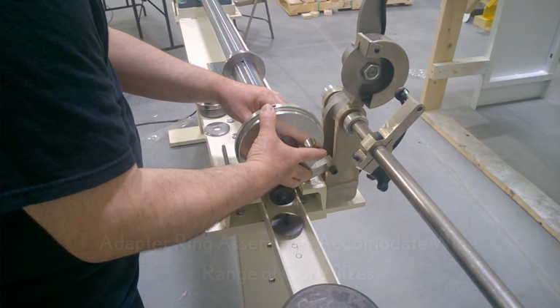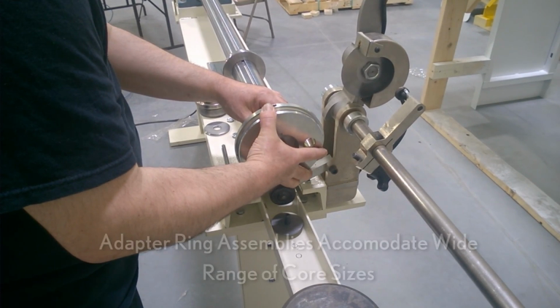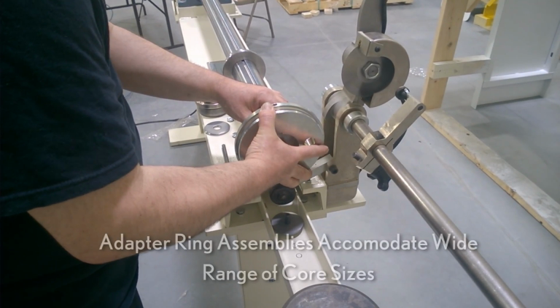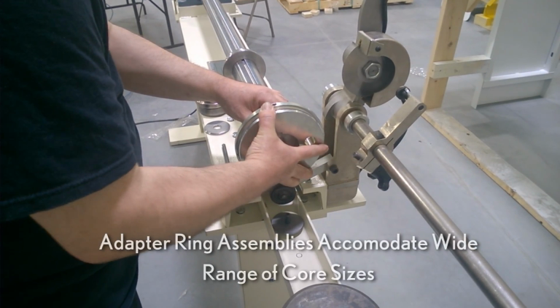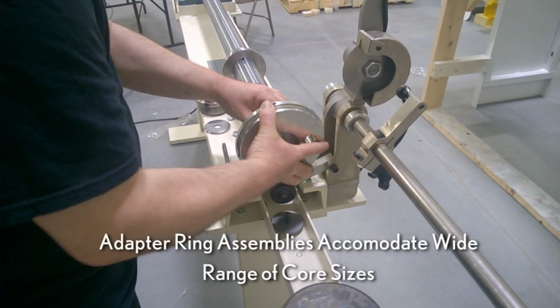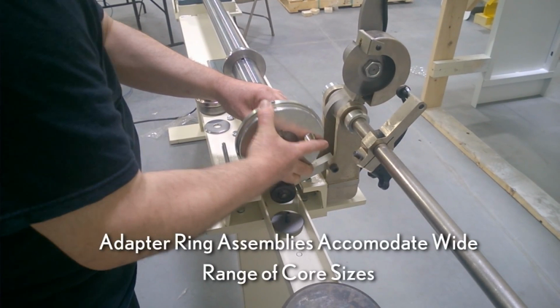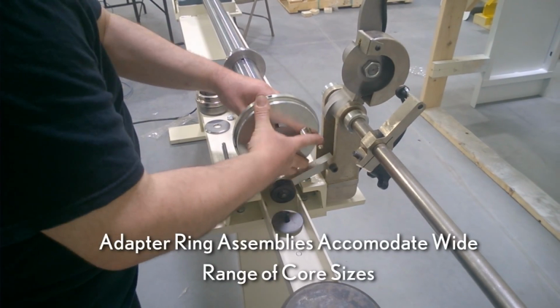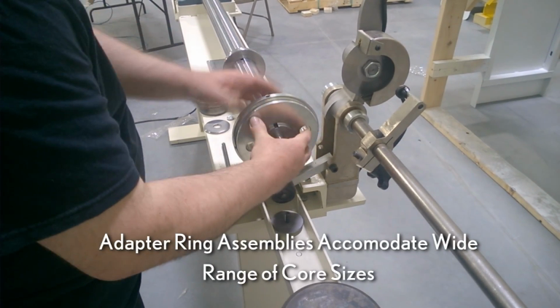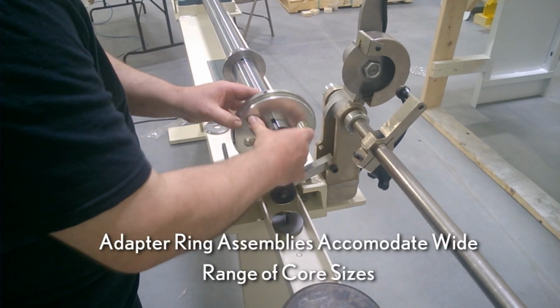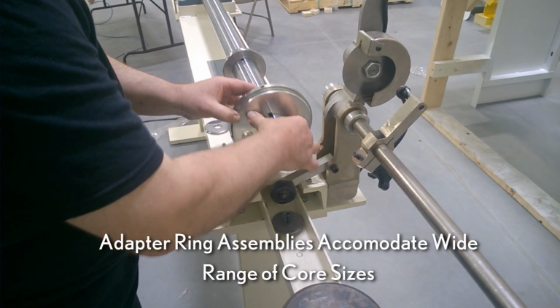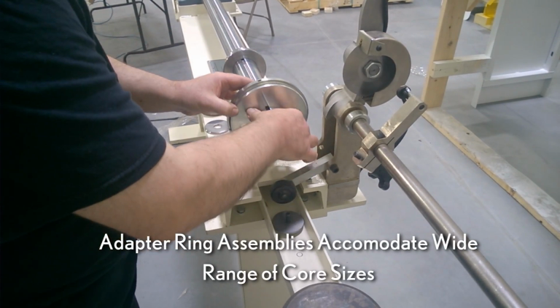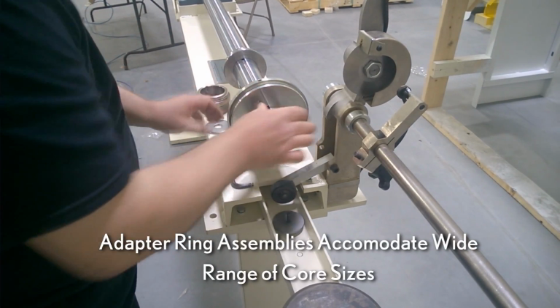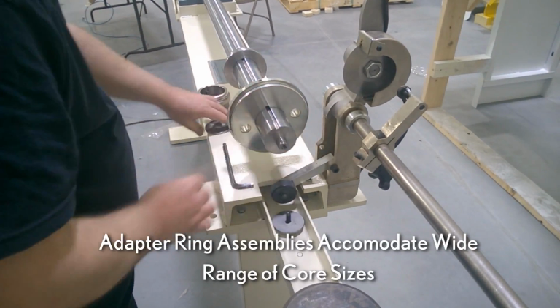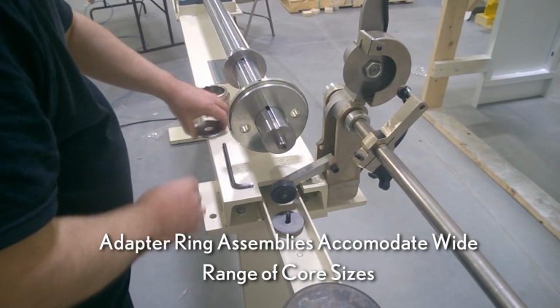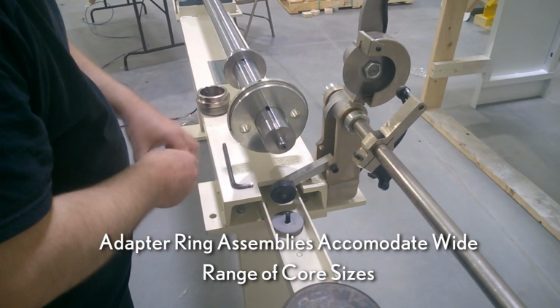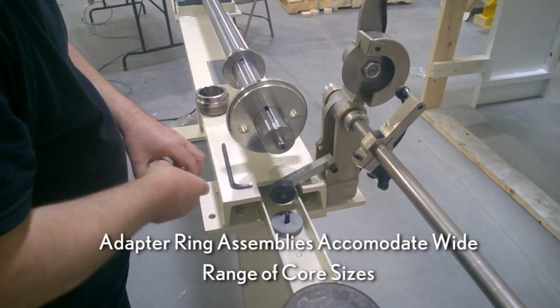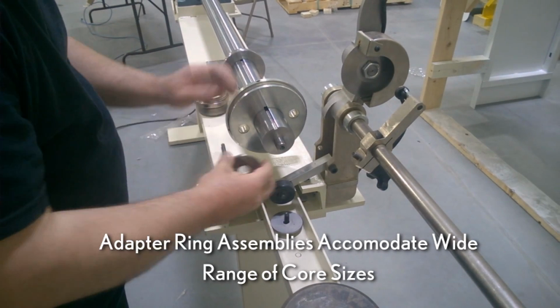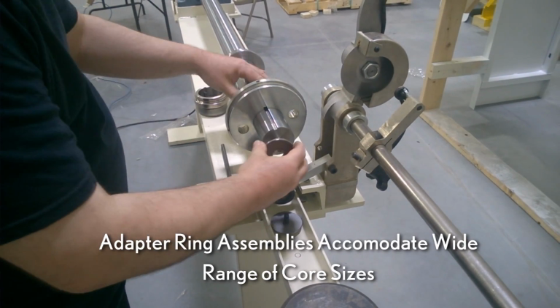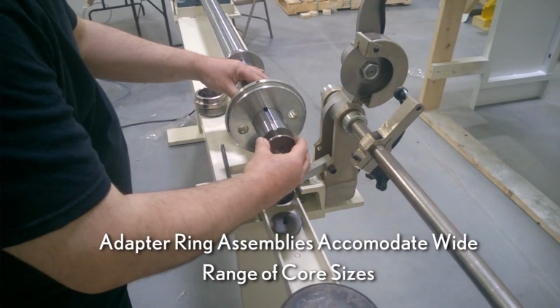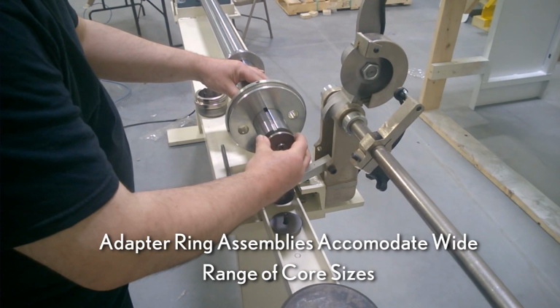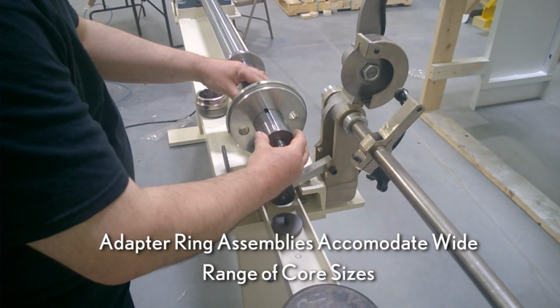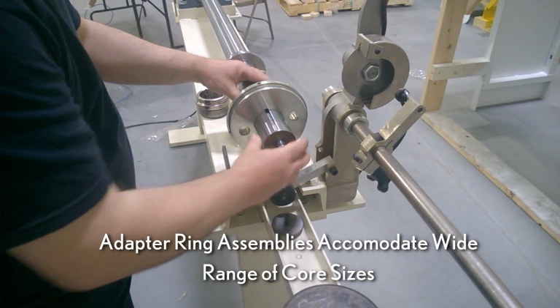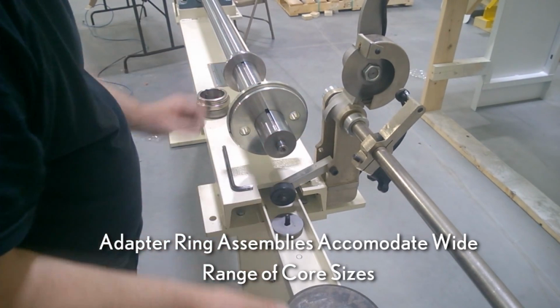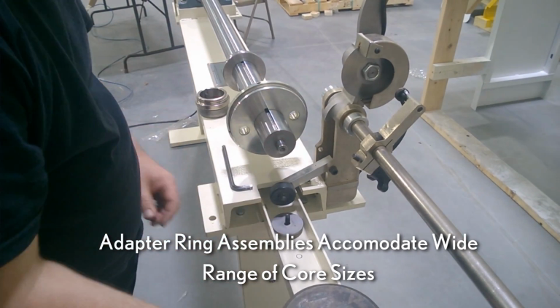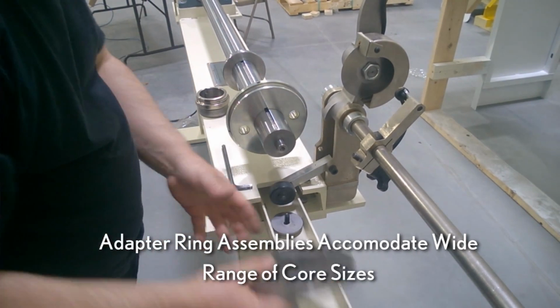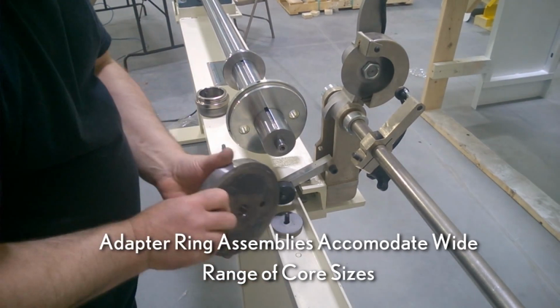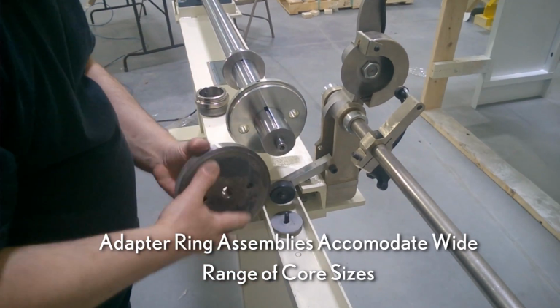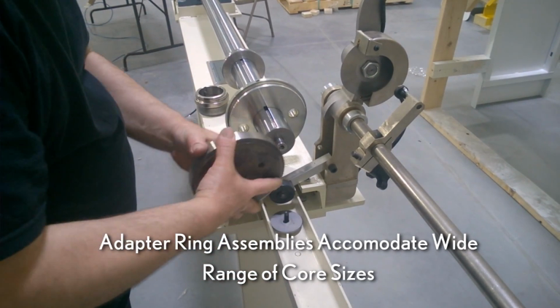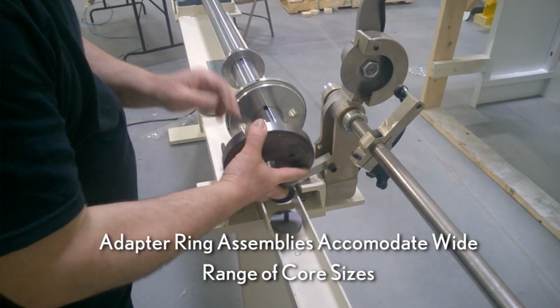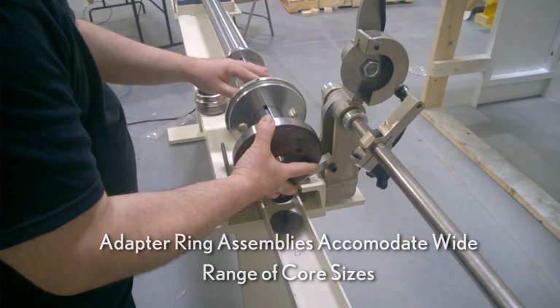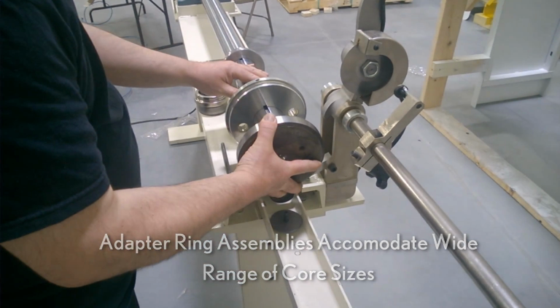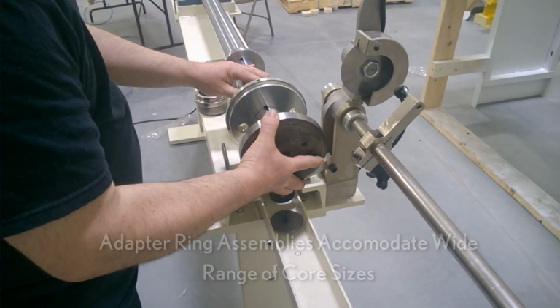Adapter ring assemblies designed to accommodate a wide range of core sizes are also quickly changed by removing a single socket head screw.